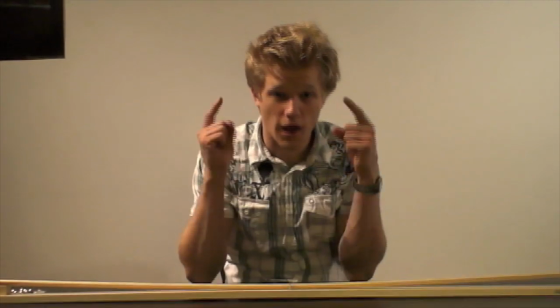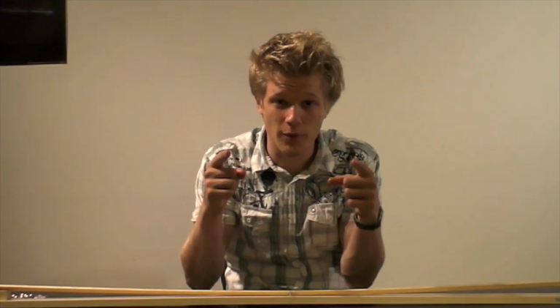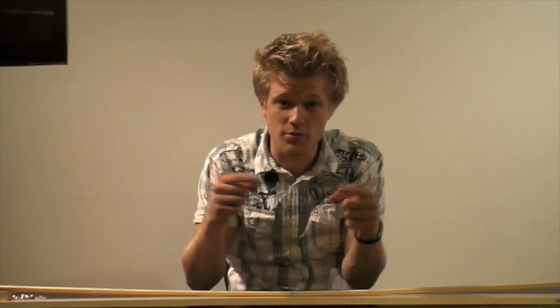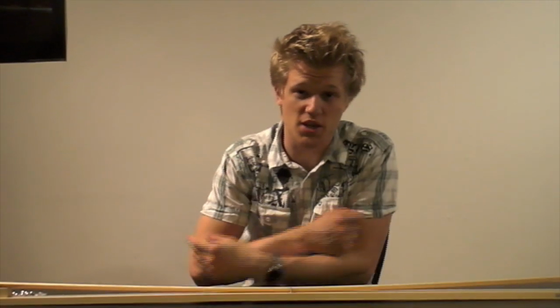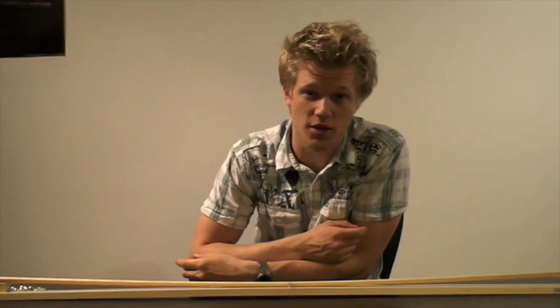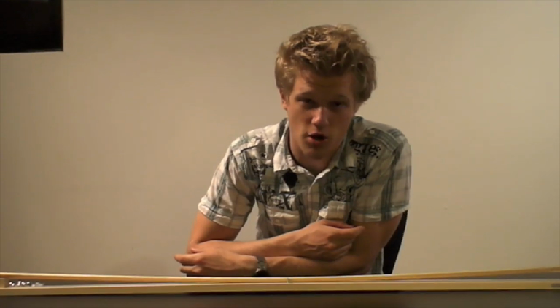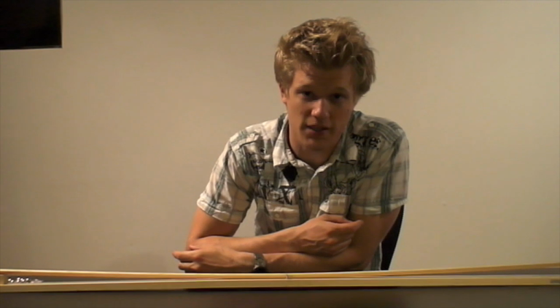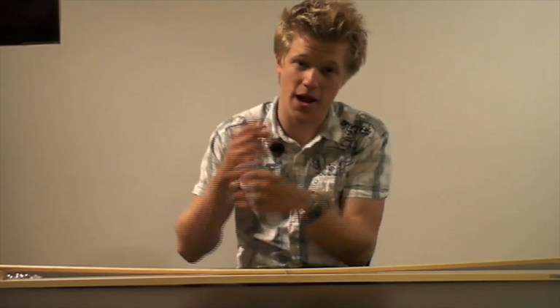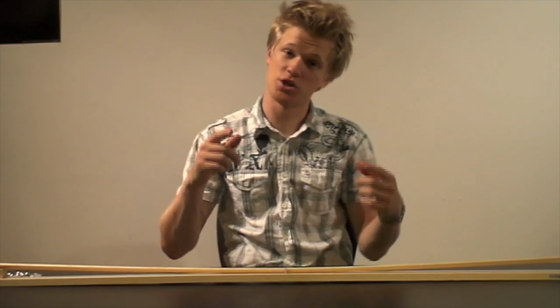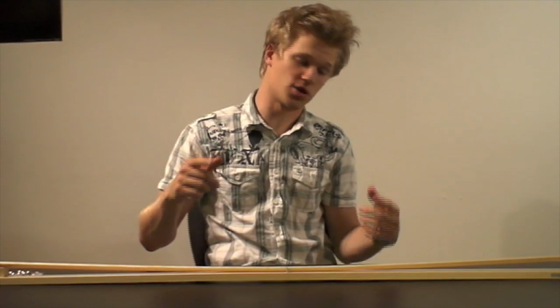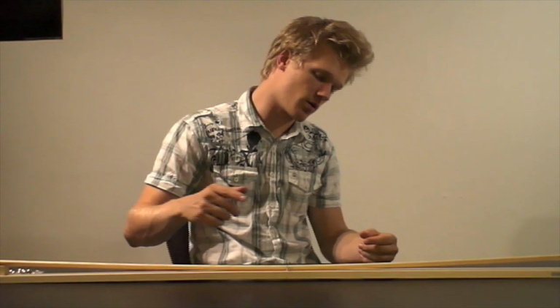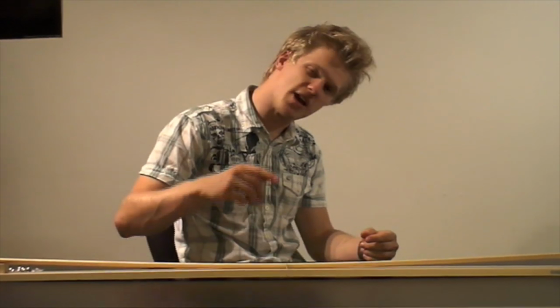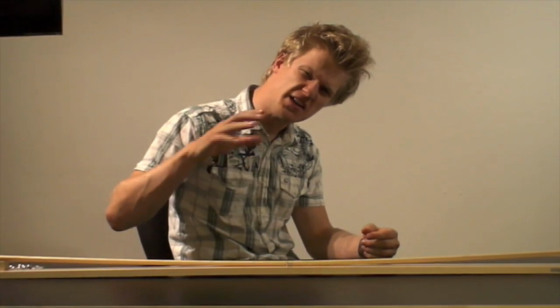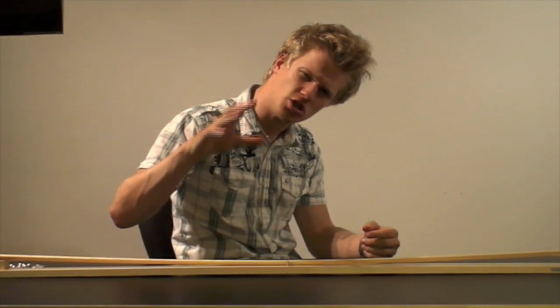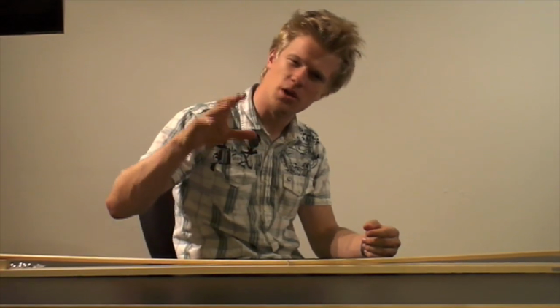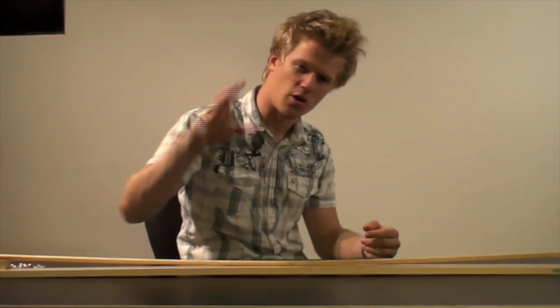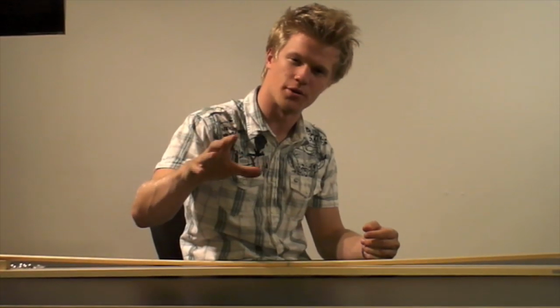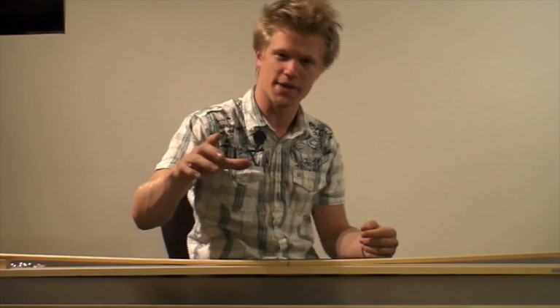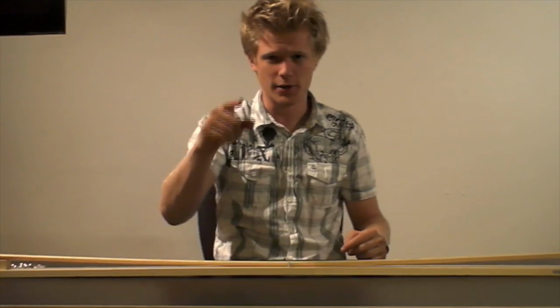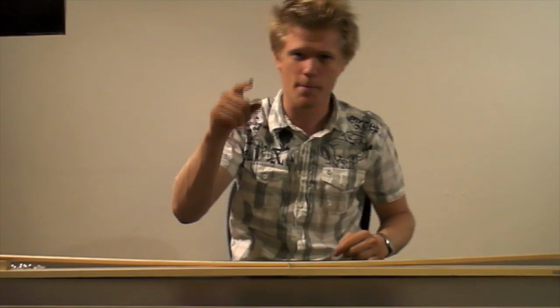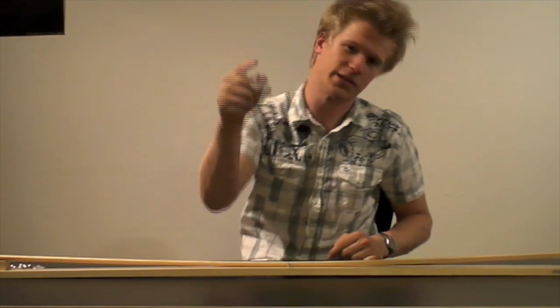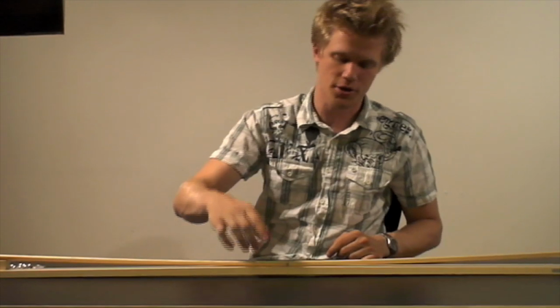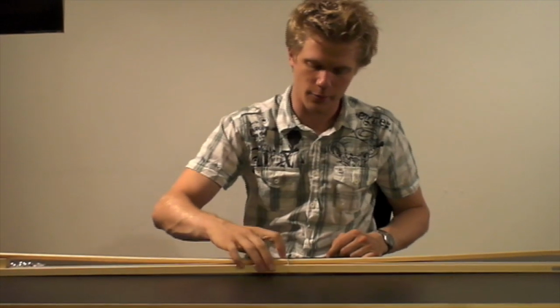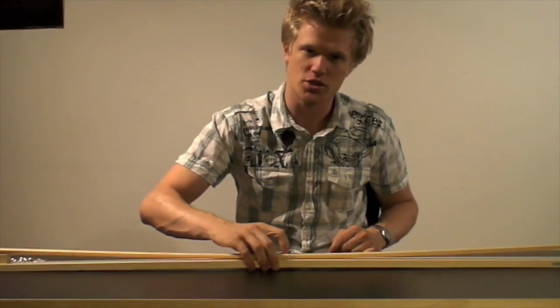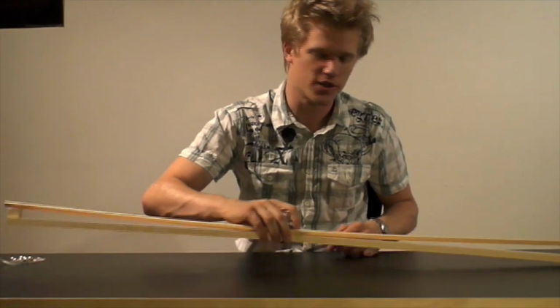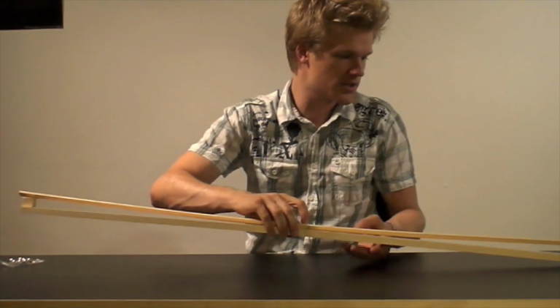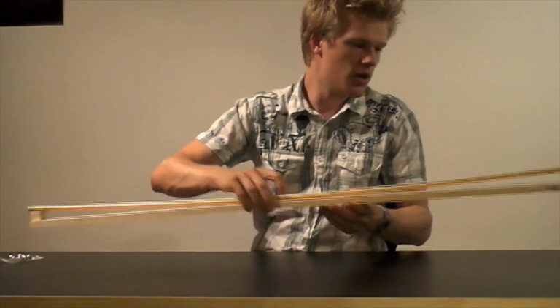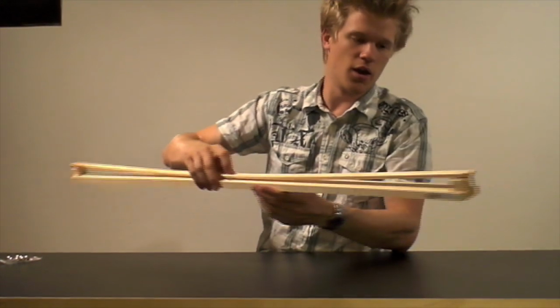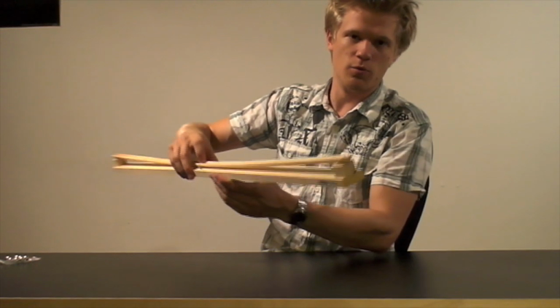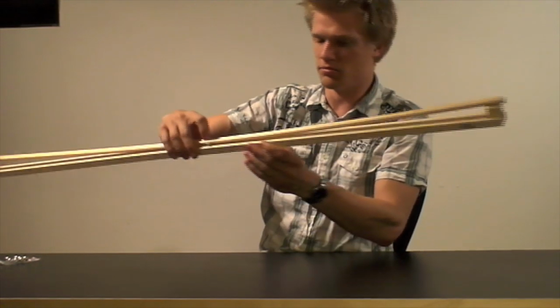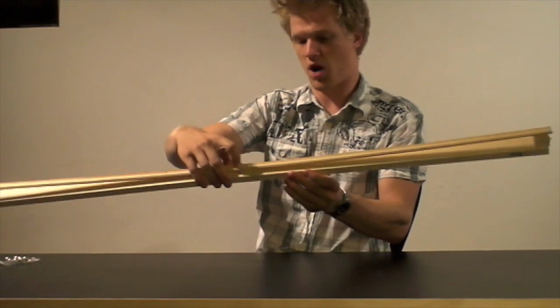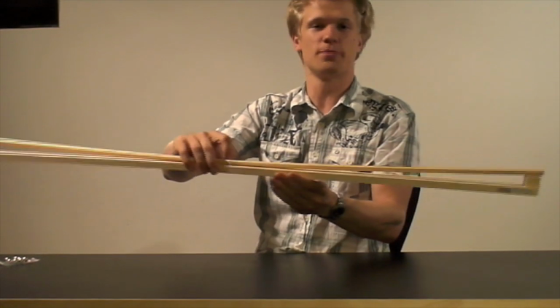Hello and welcome to this episode of Stronger Magnets. My name is Christian and today we are going to make a new Neodymium launcher — a new Neodymium magnet launcher — and we are going to use this wooden arrangement.